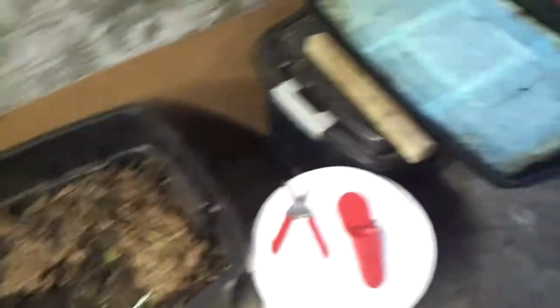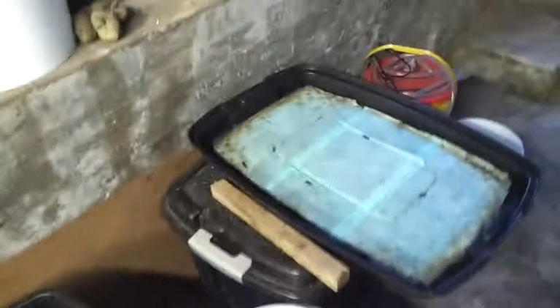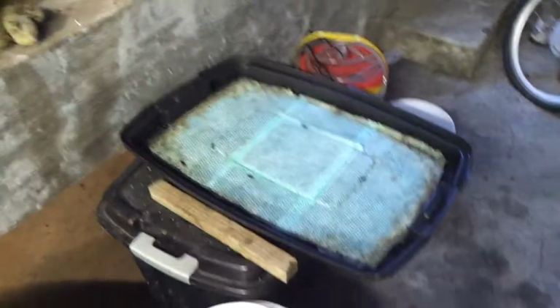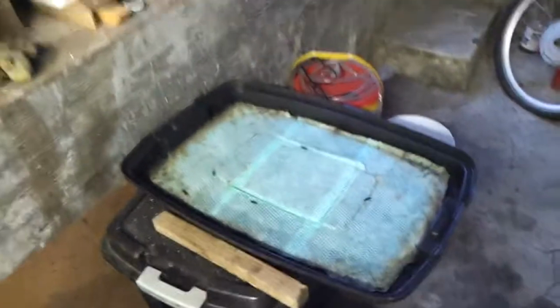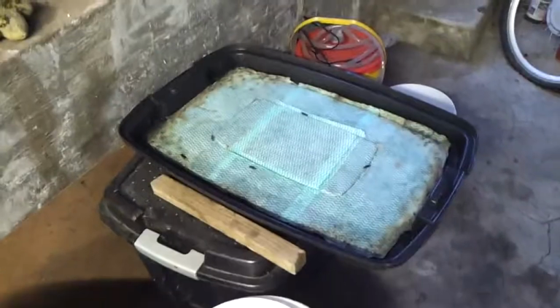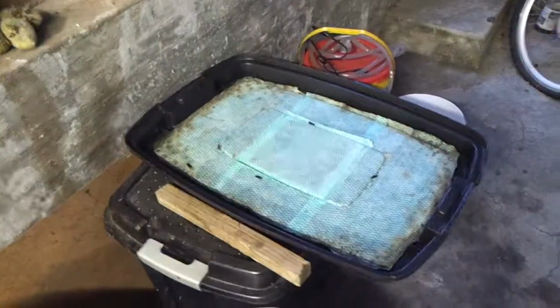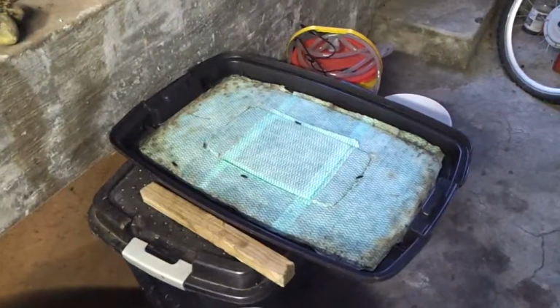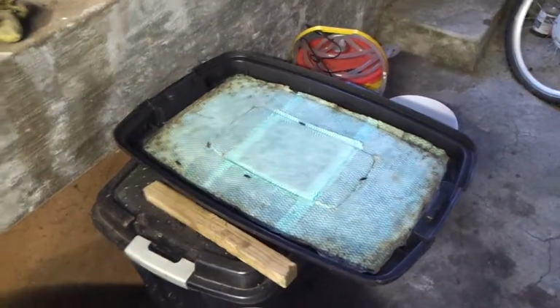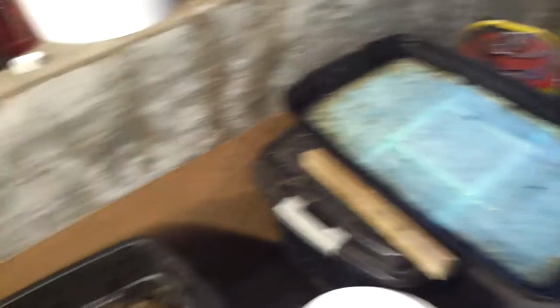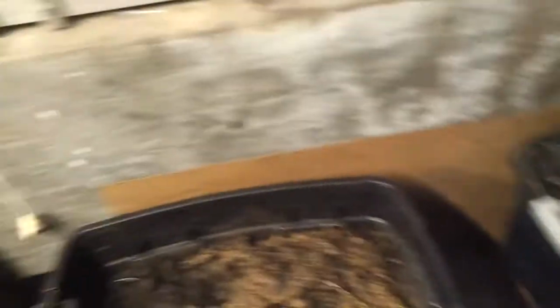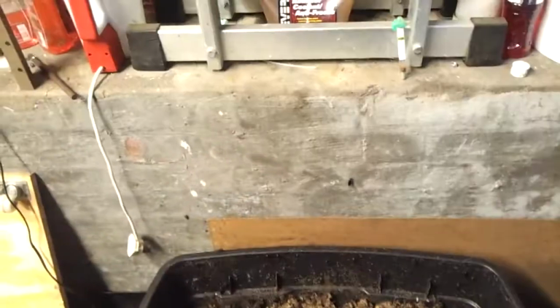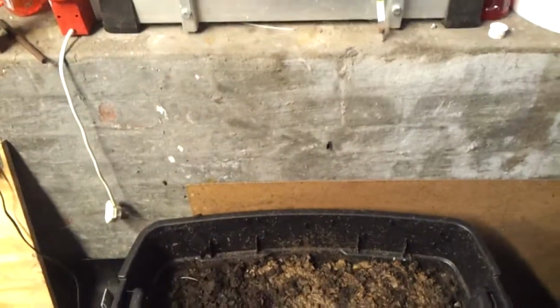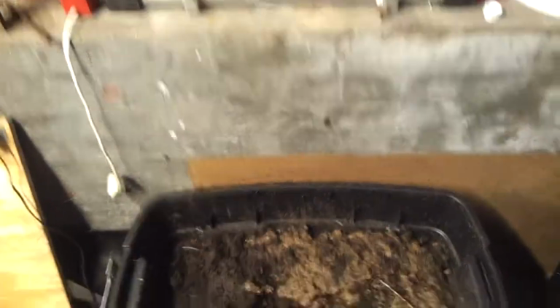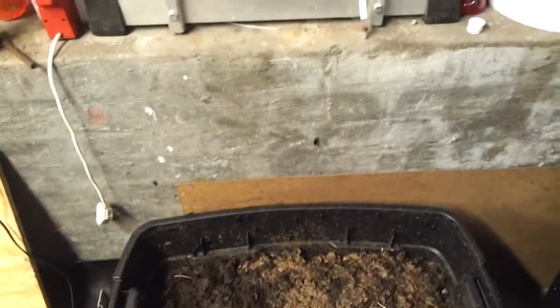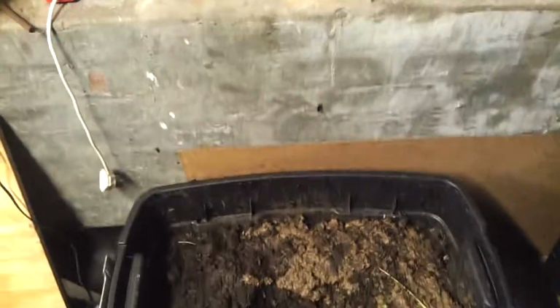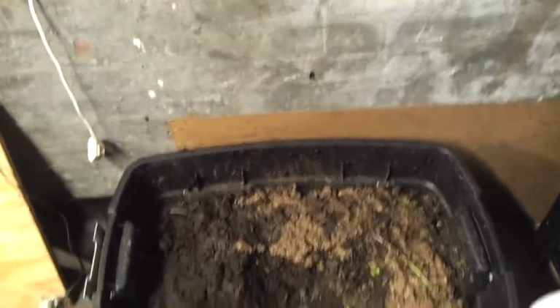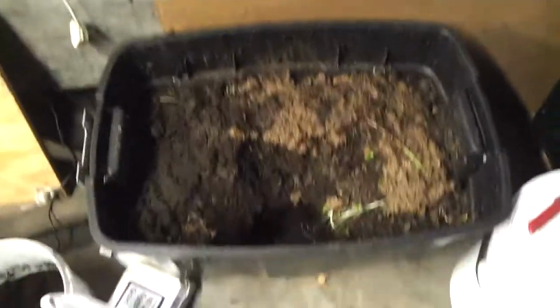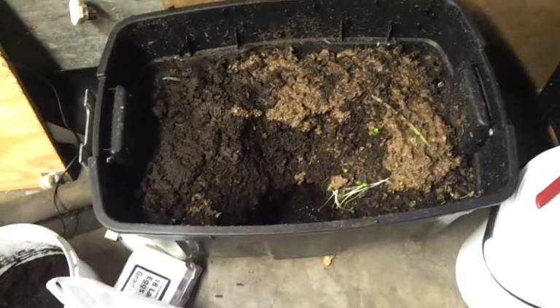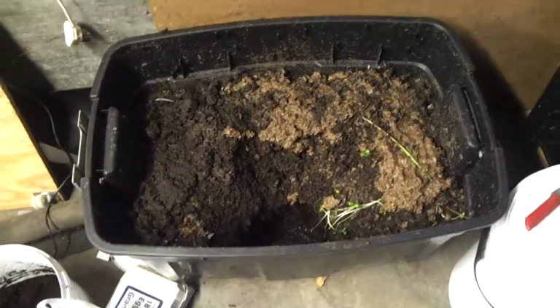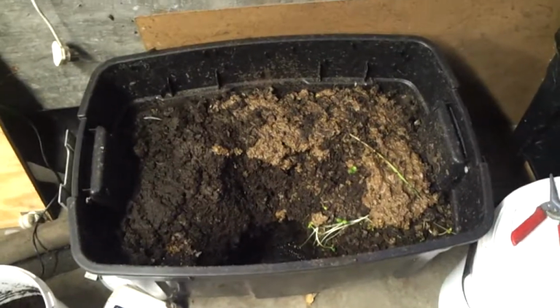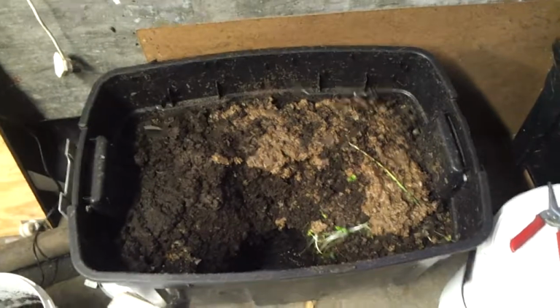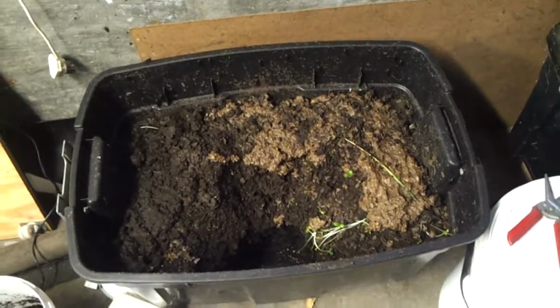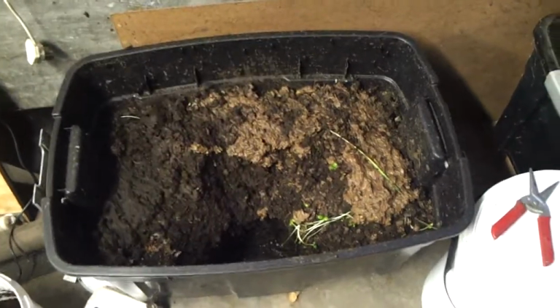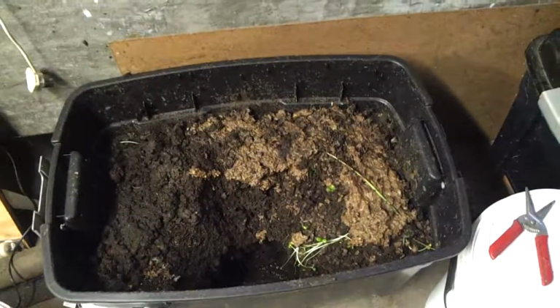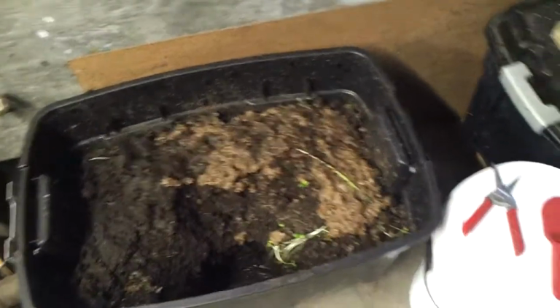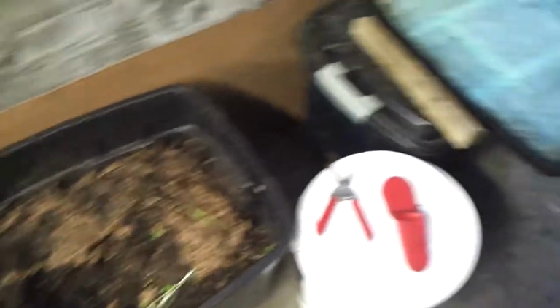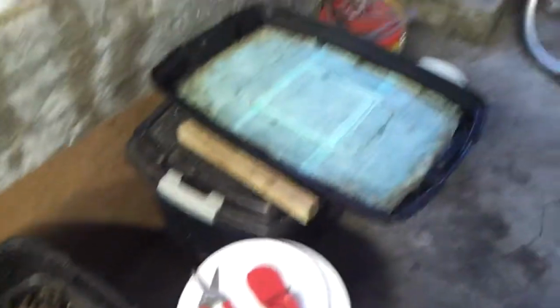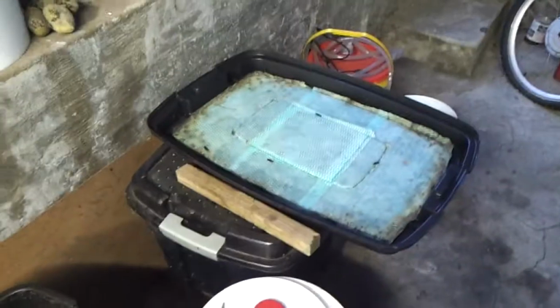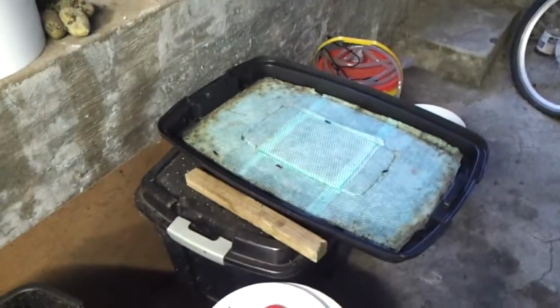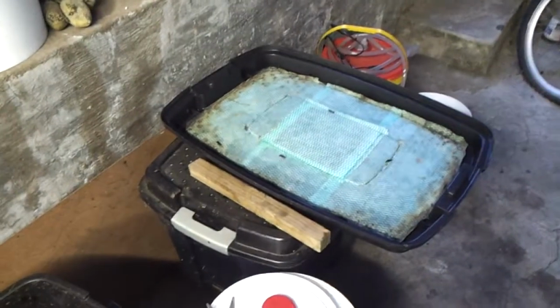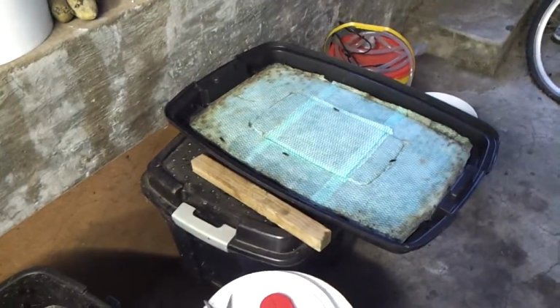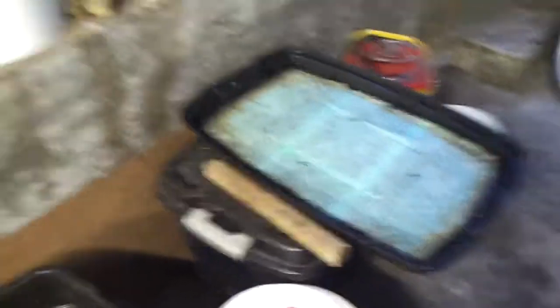So, any of you soldier fly guys out there that want to do composting with soldier flies, you might want to consider adding bokashi into your experiments. Ciao!